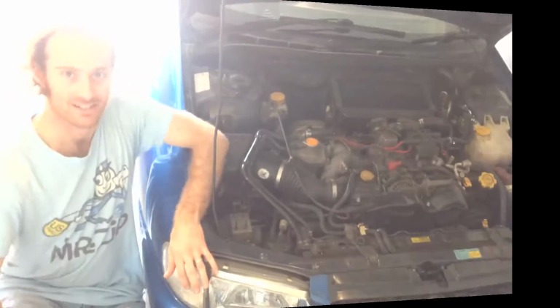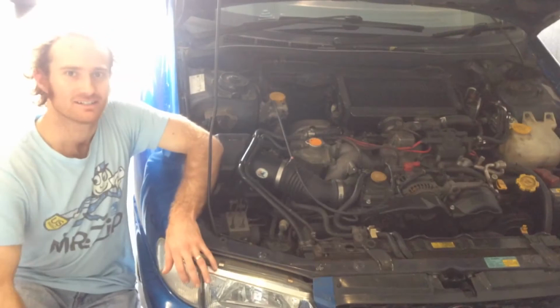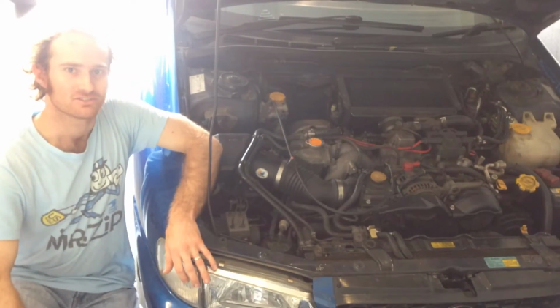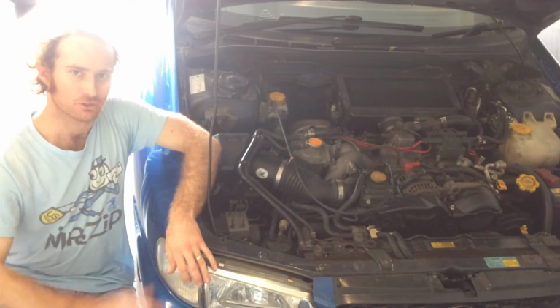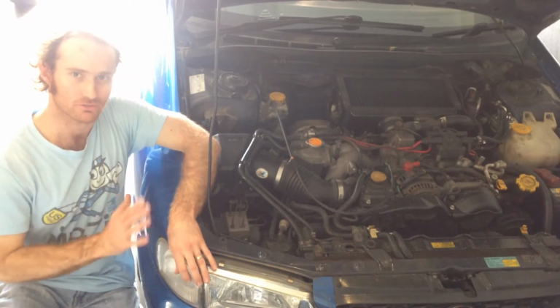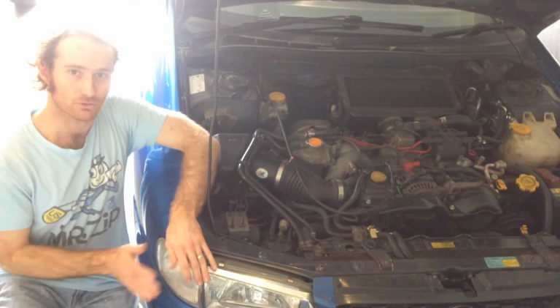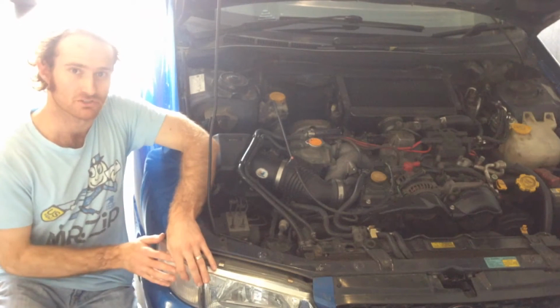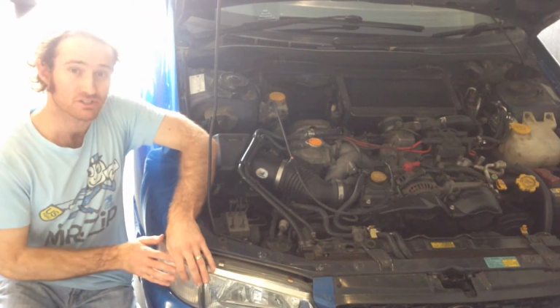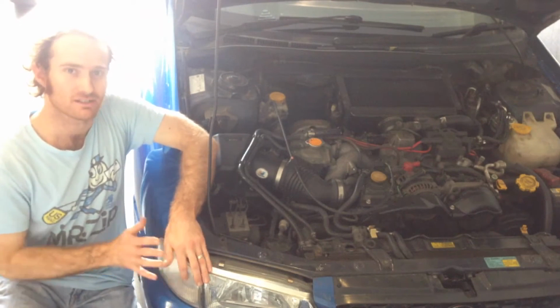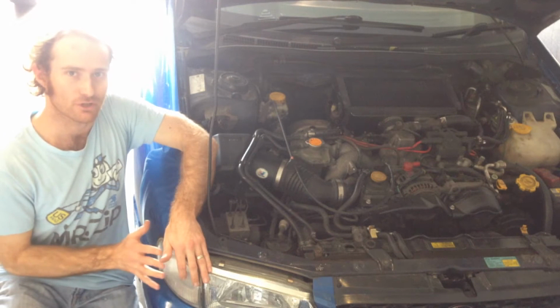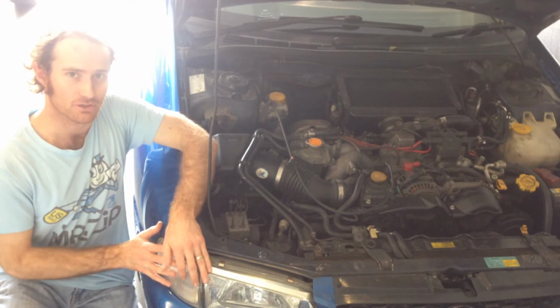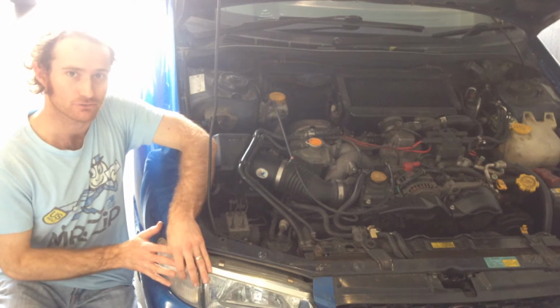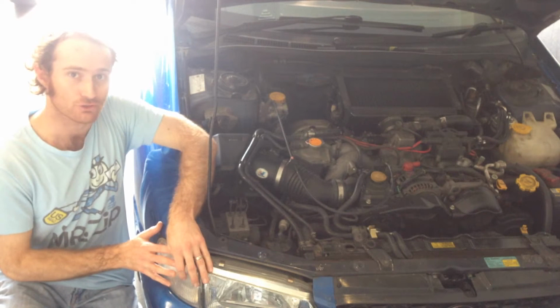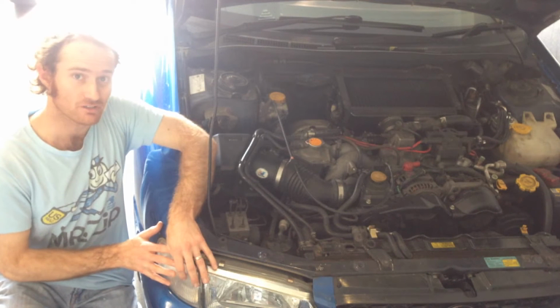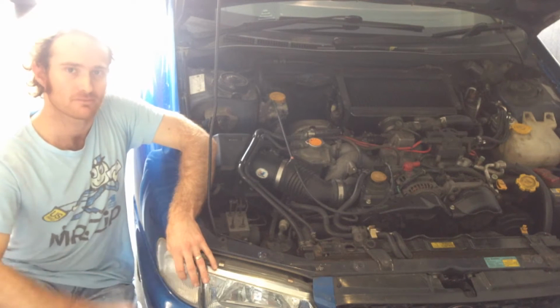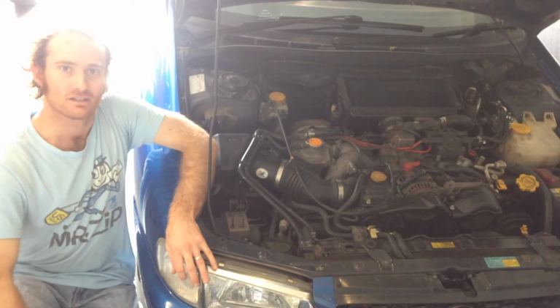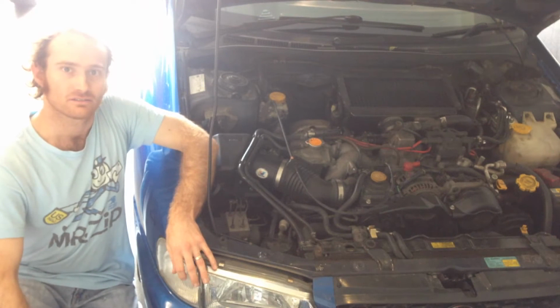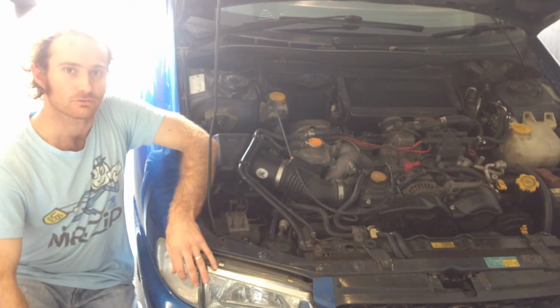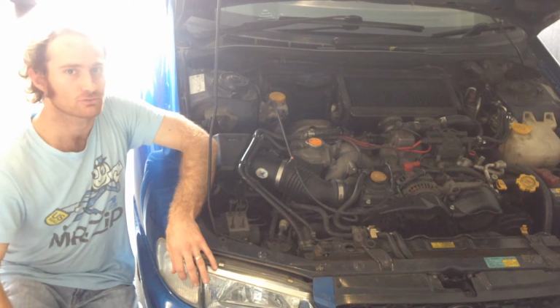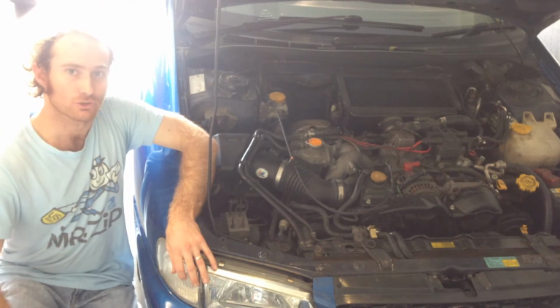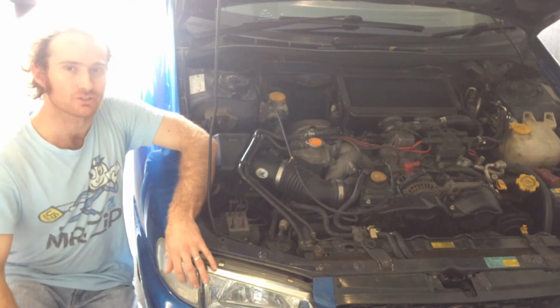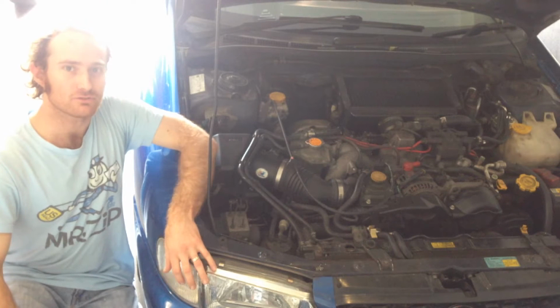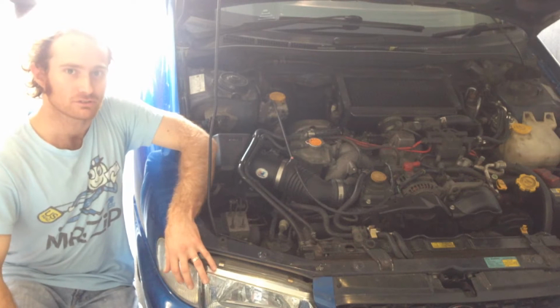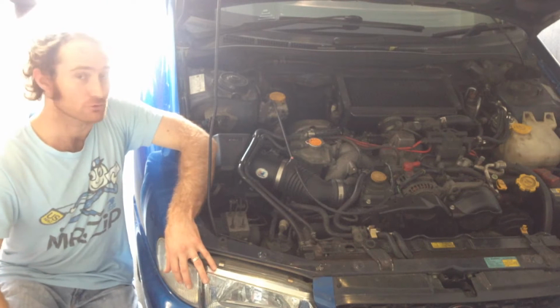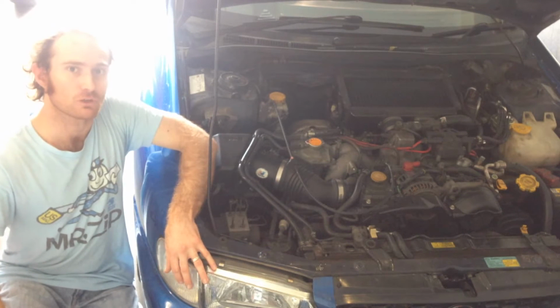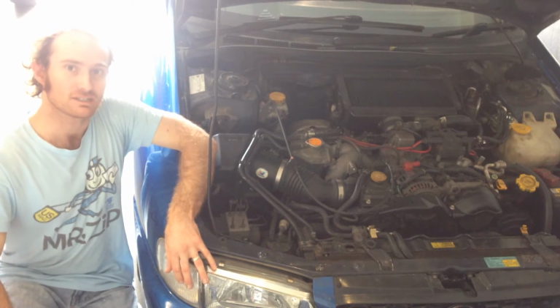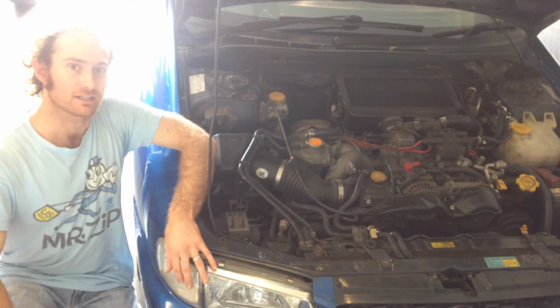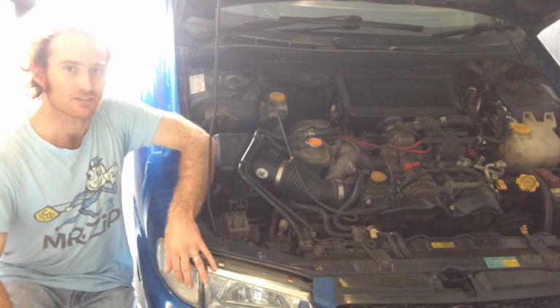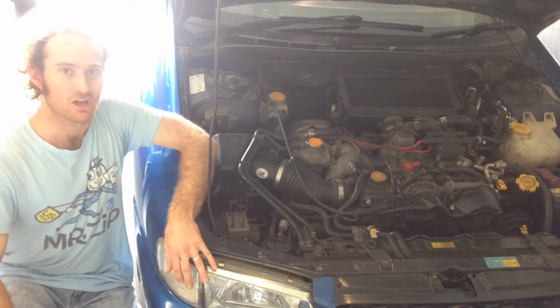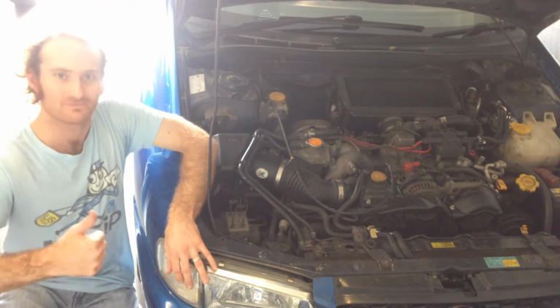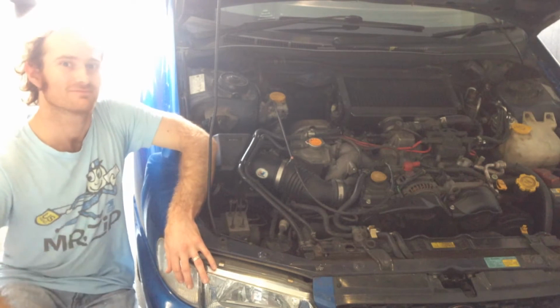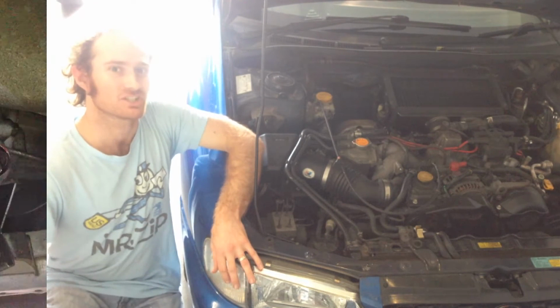G'day. Today I'm going to be servicing the automatic transmission in this 1999 Subaru WRX. So if you'd like to learn how to do that yourself, feel free to follow along and we're going to have a good time. Cheers.